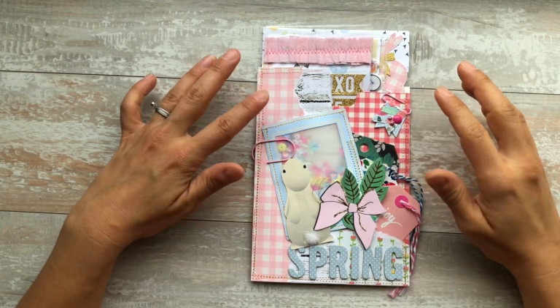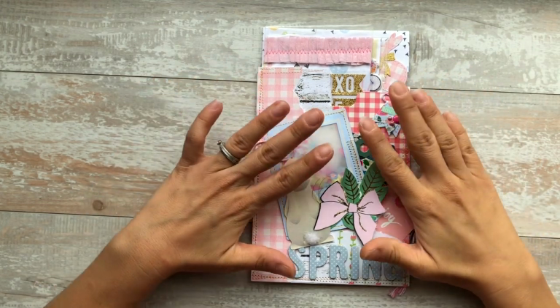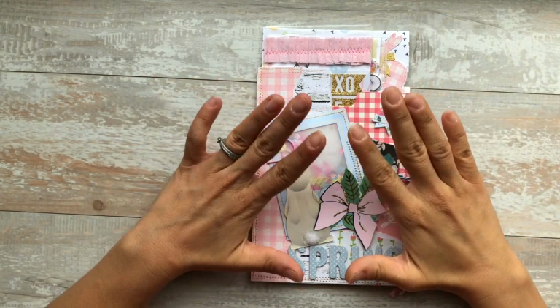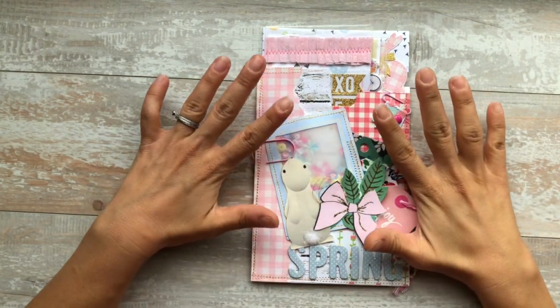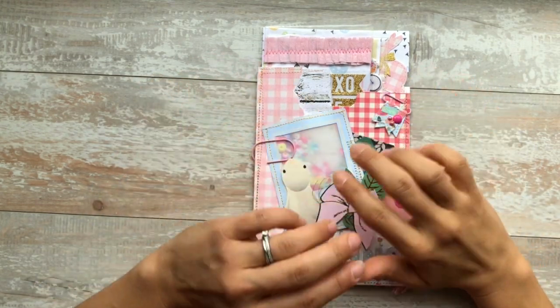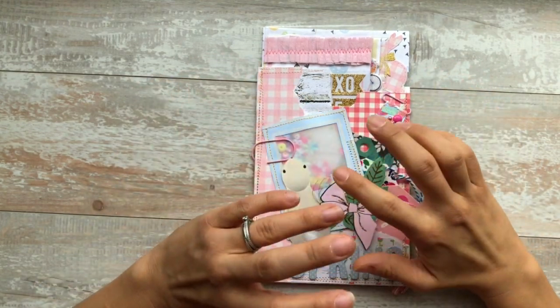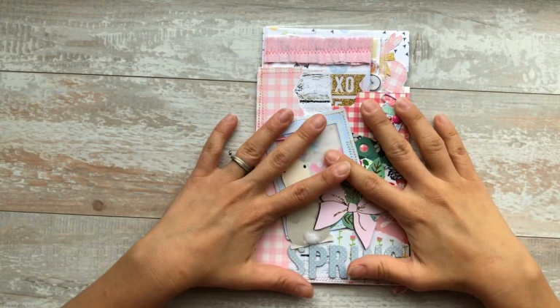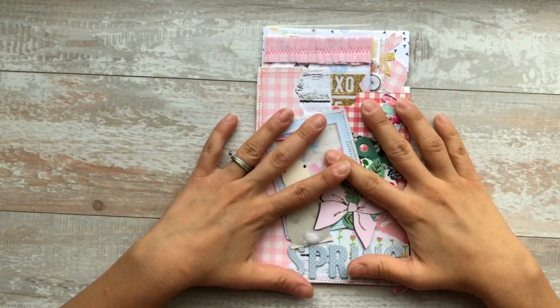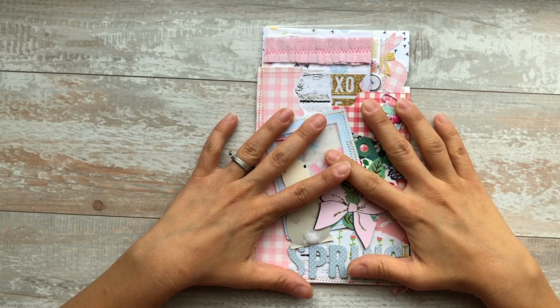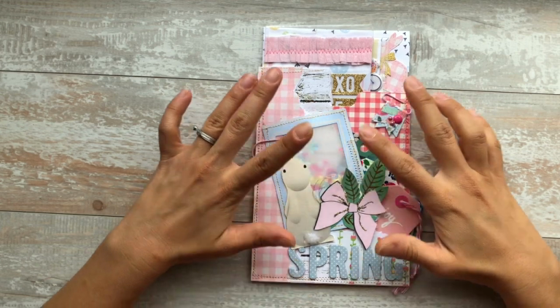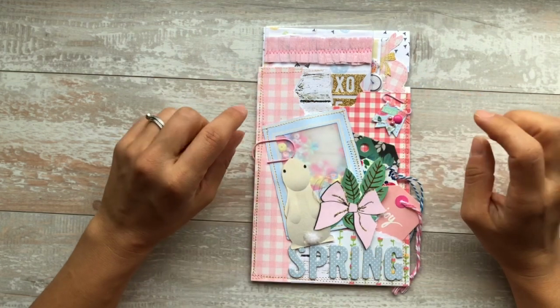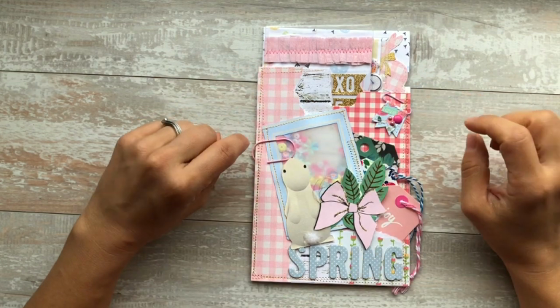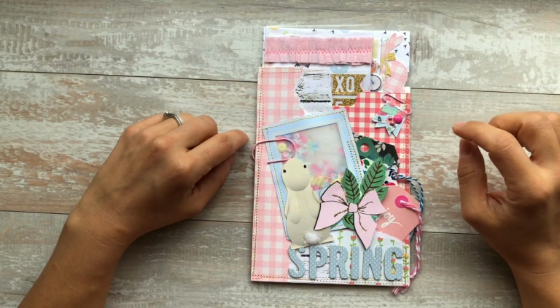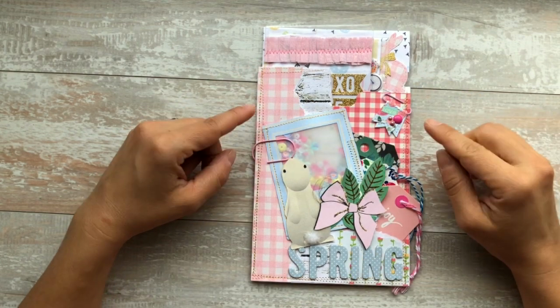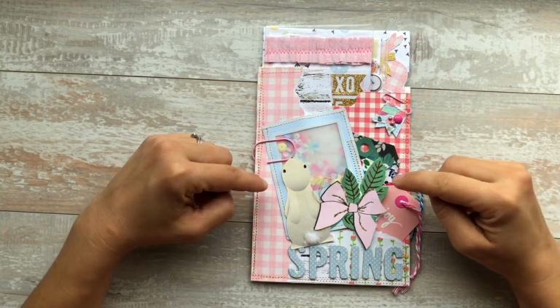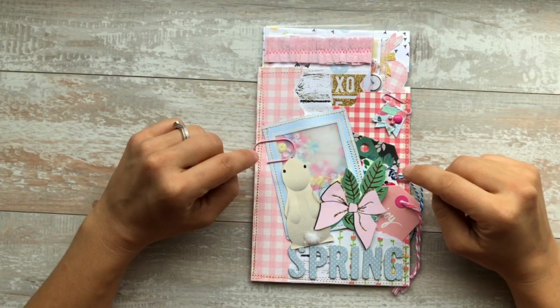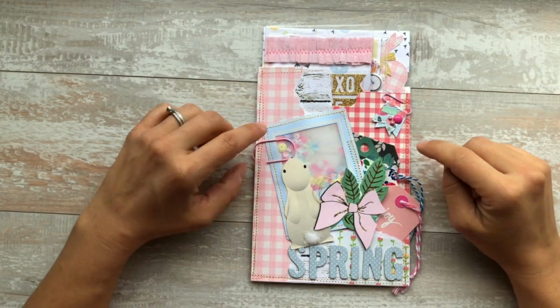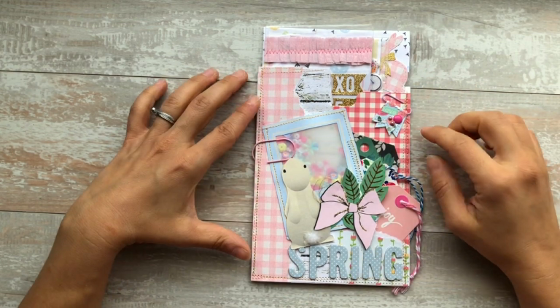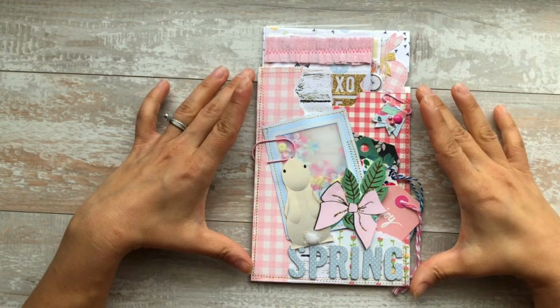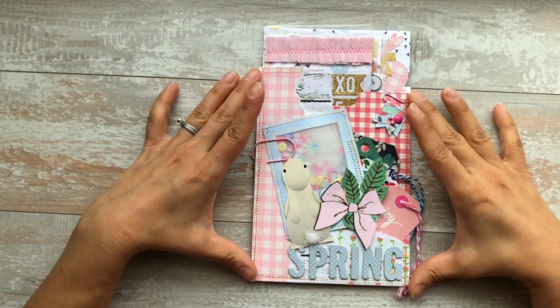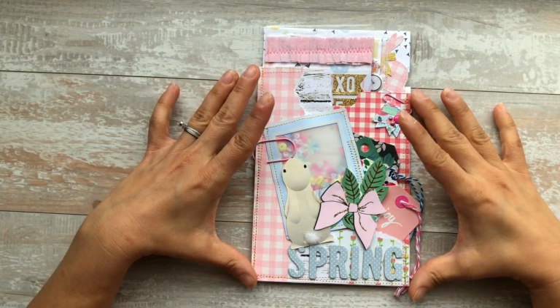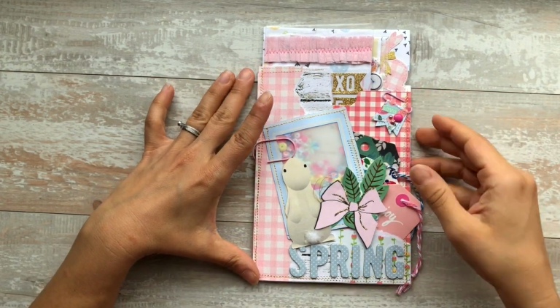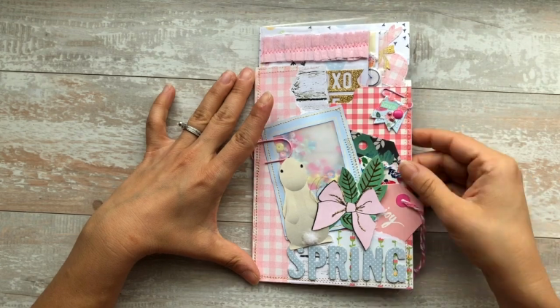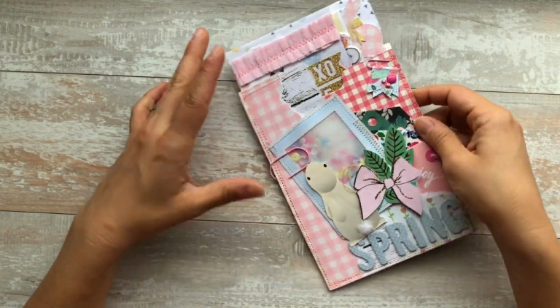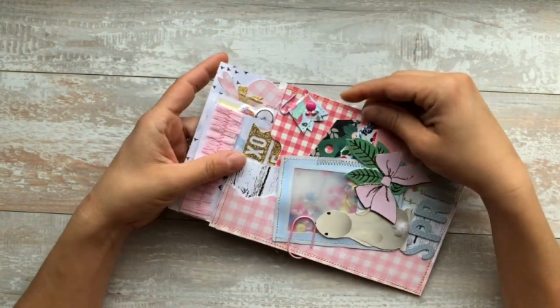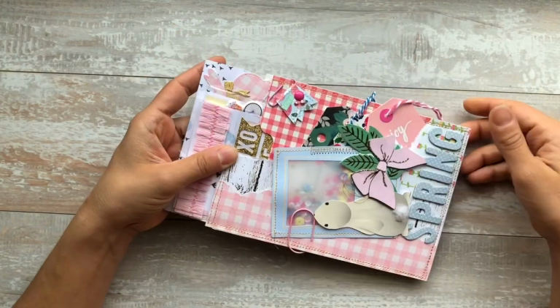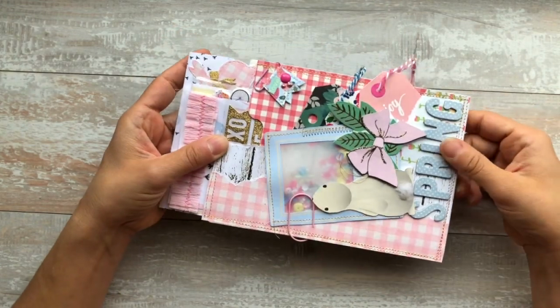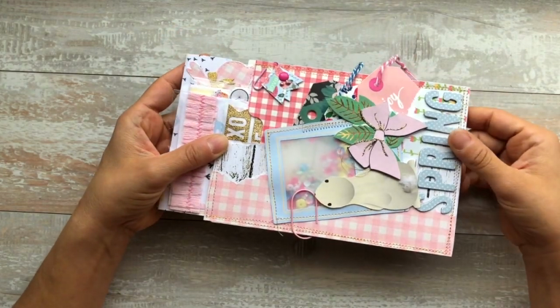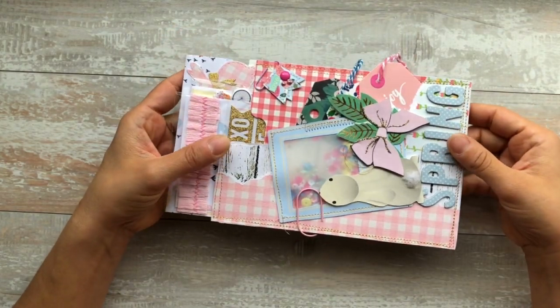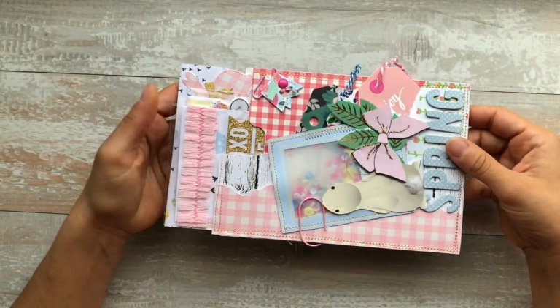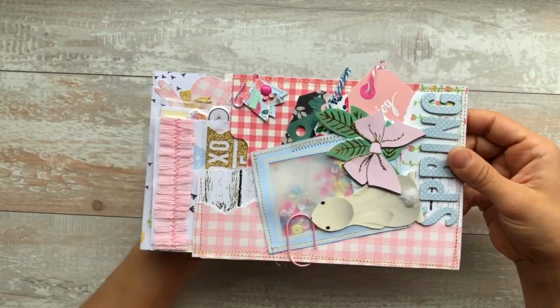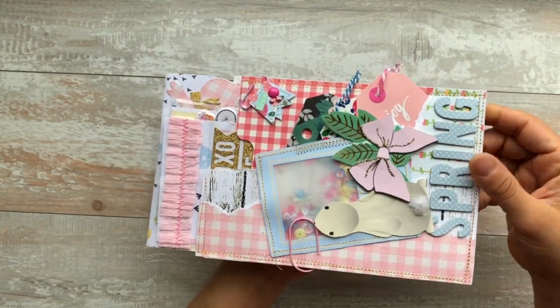I was totally inspired by I Am Absolutely Alice — I will also link her information down below — to do flat mail. So this is the flat mail I created using Tanya Lay Designs kit.